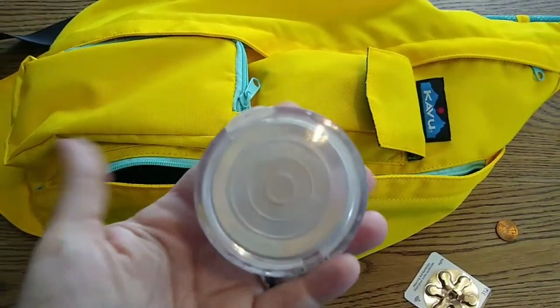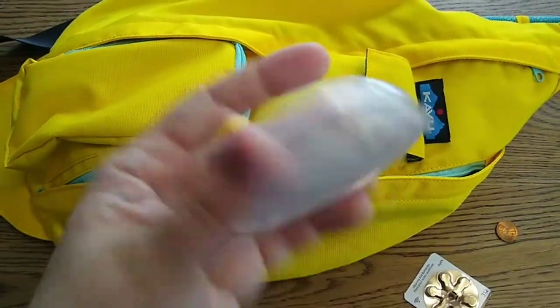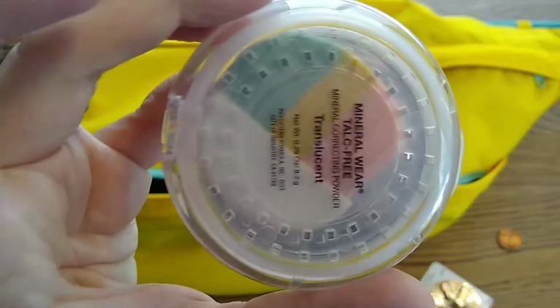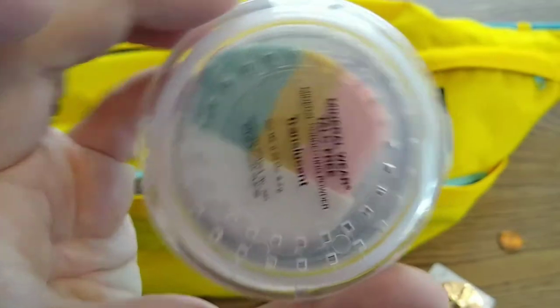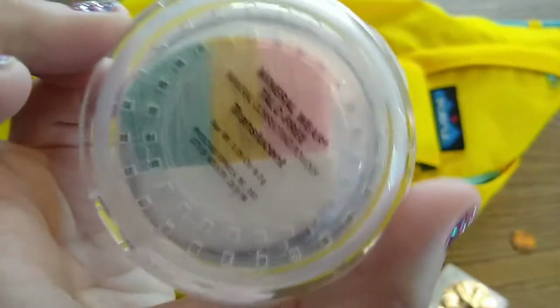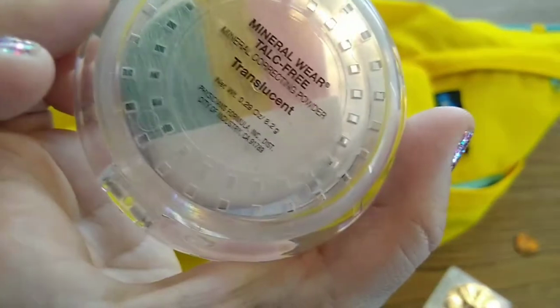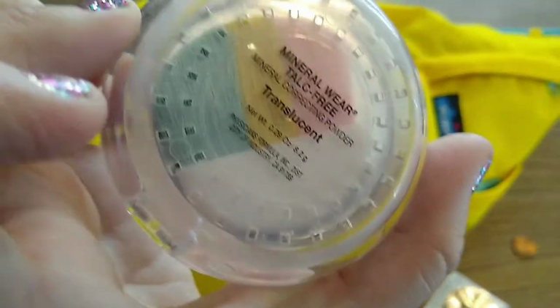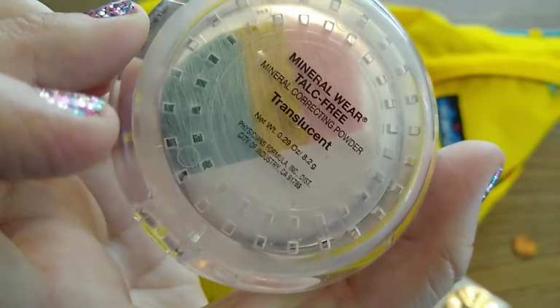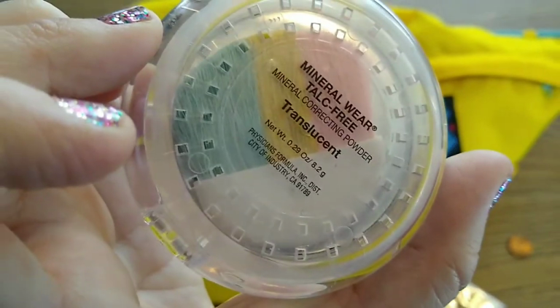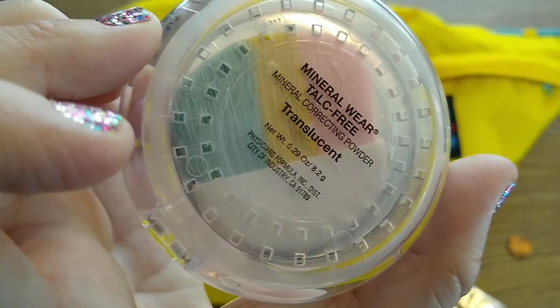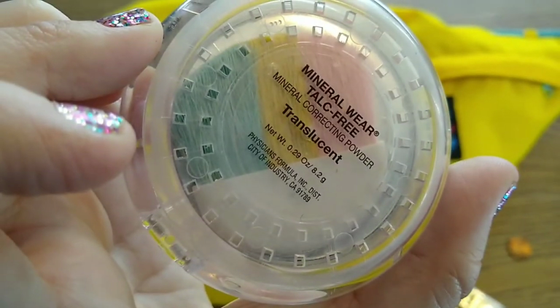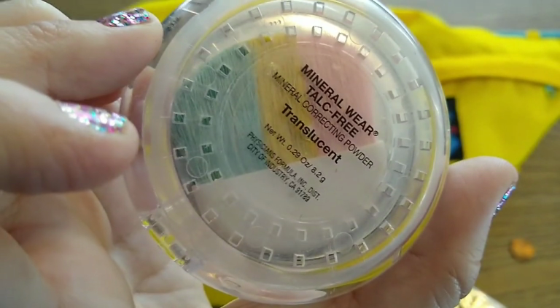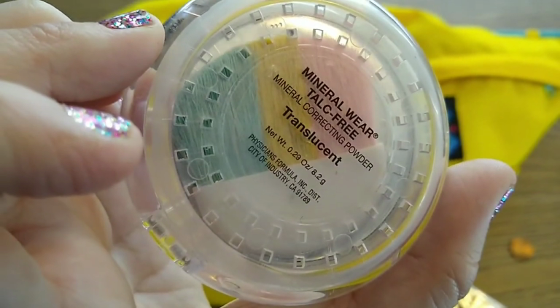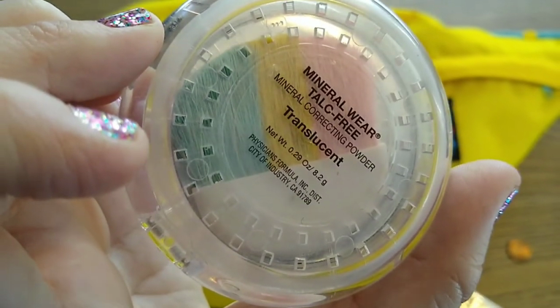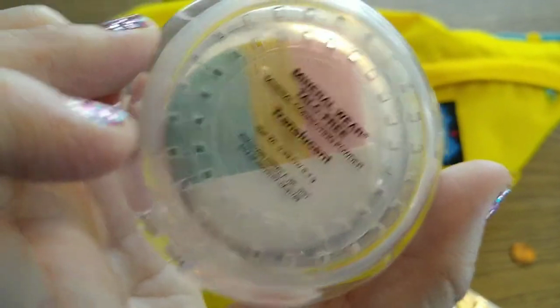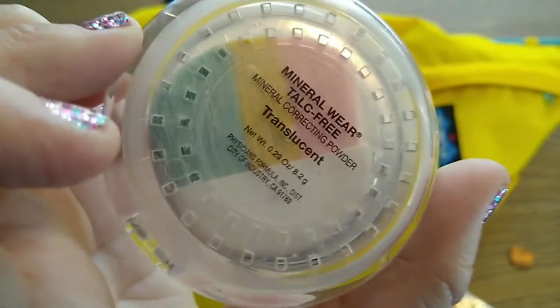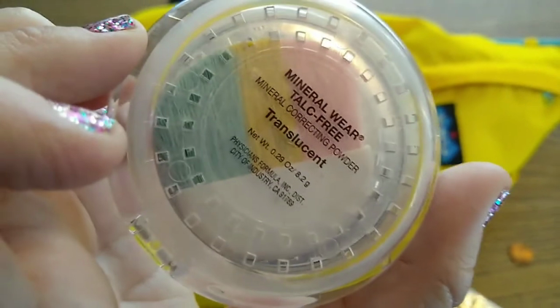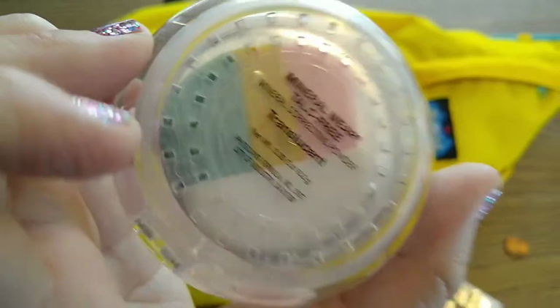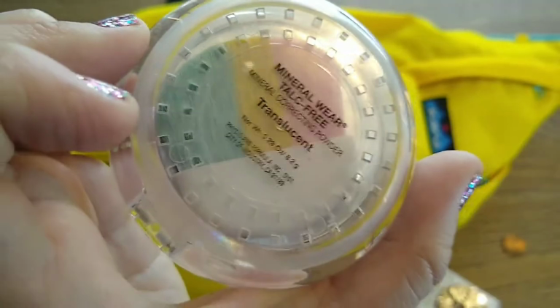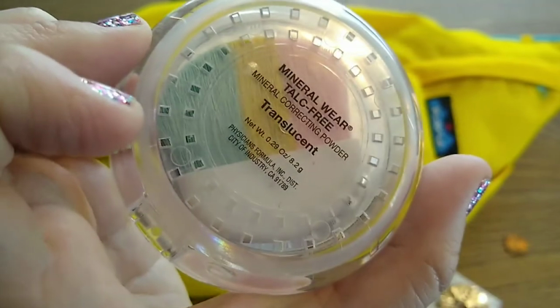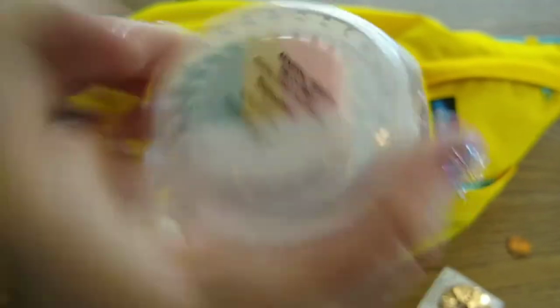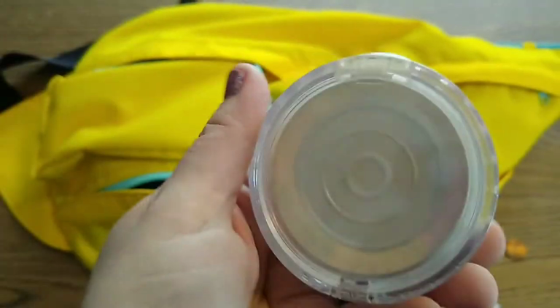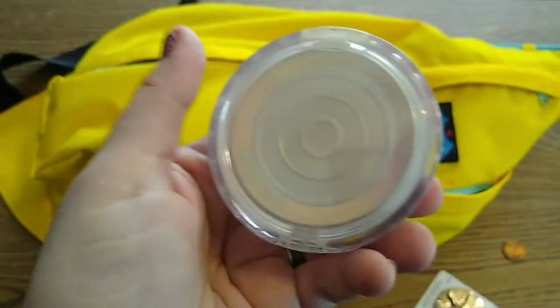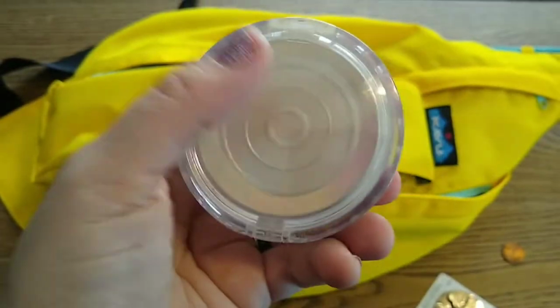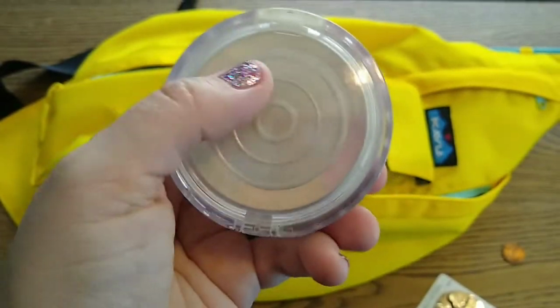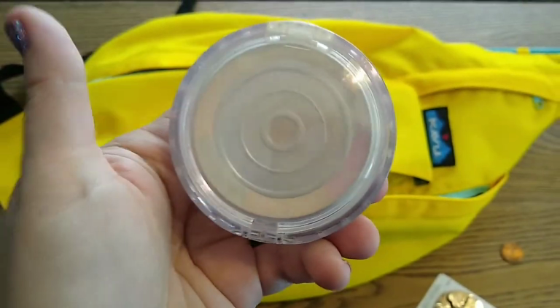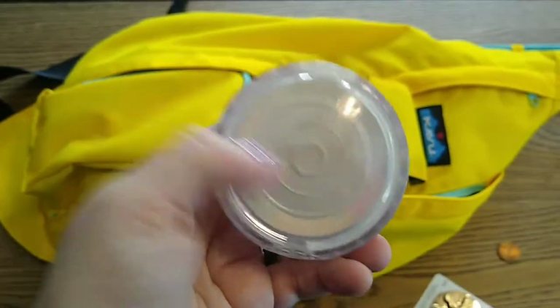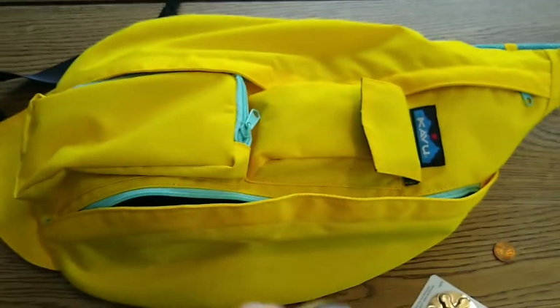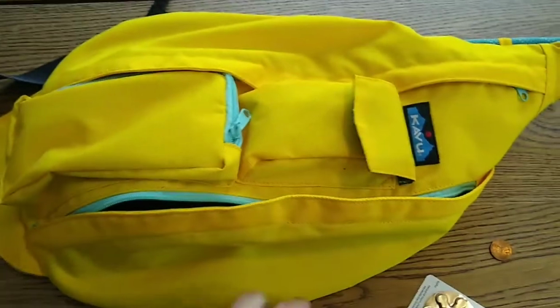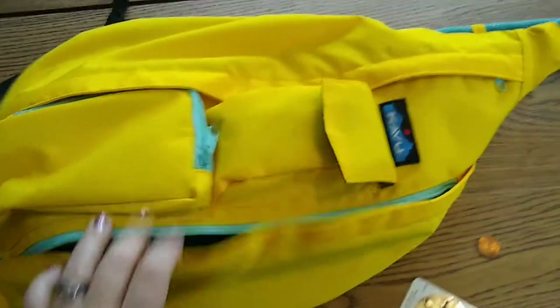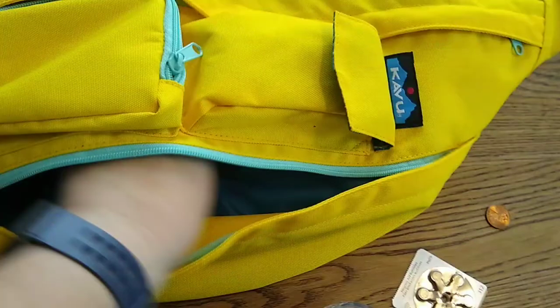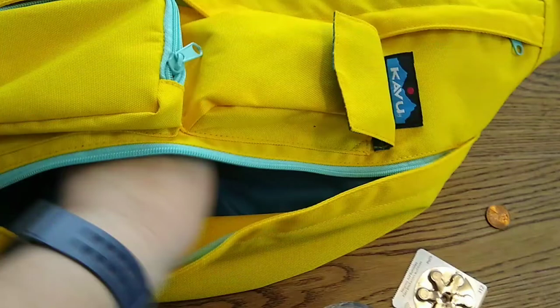A compact — Mineral Wear, talc free. I've actually switched to Clinique, so I want to do another video showing you what's in my makeup bag.